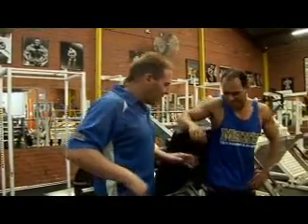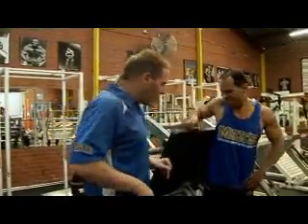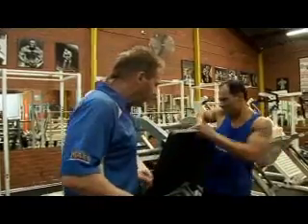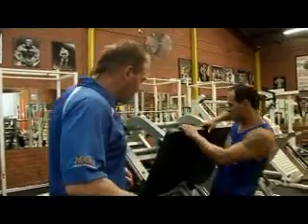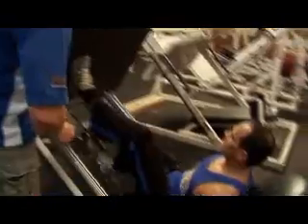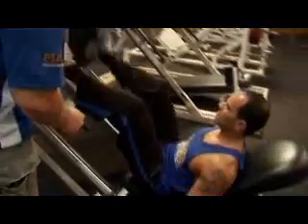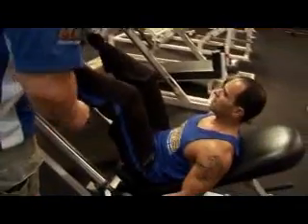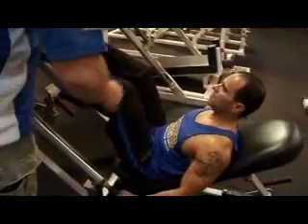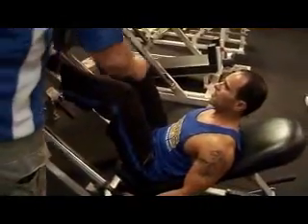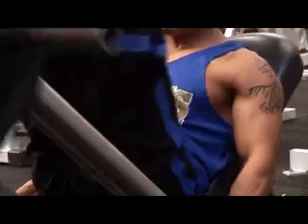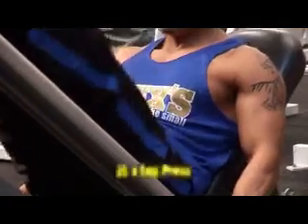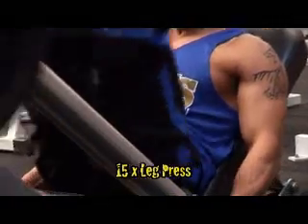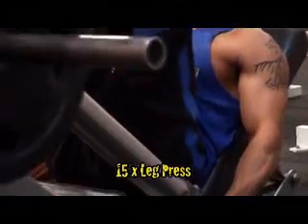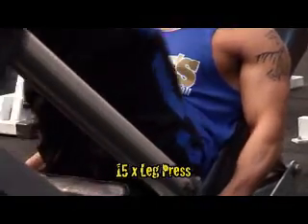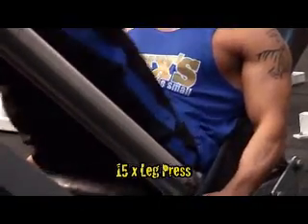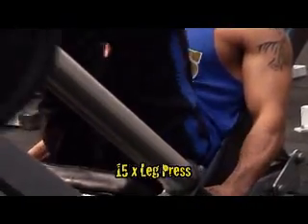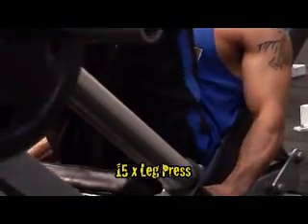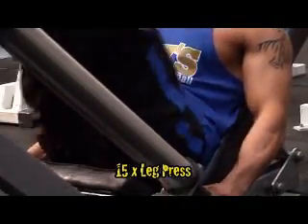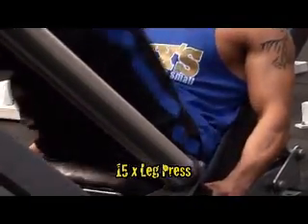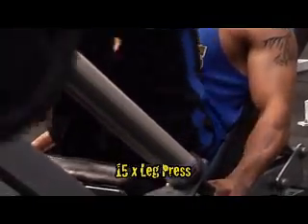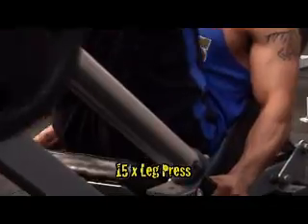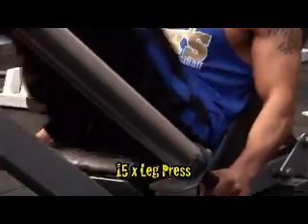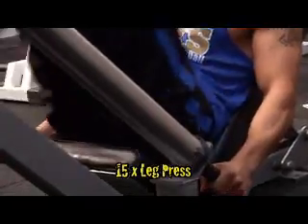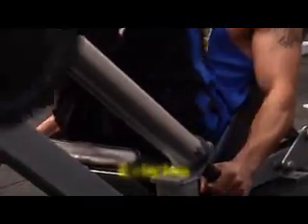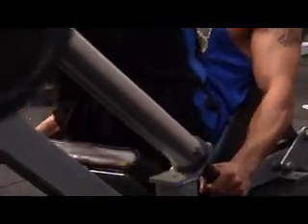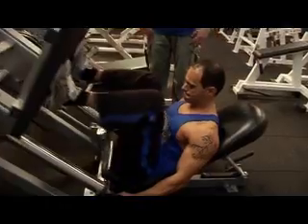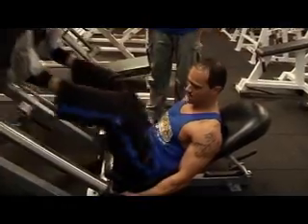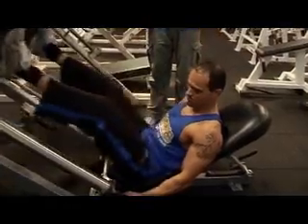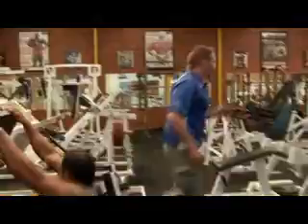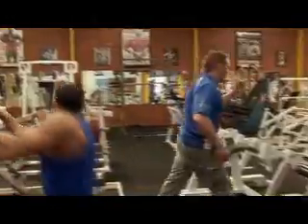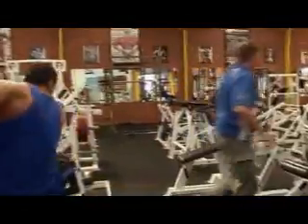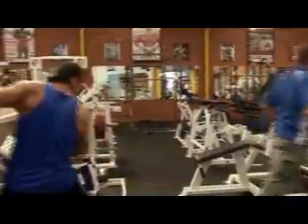We're going to start off with a leg press. We're going to do 15 reps. Knees down to your chest and all the way up. Breathe each rep. Over to the bench press Charlie.